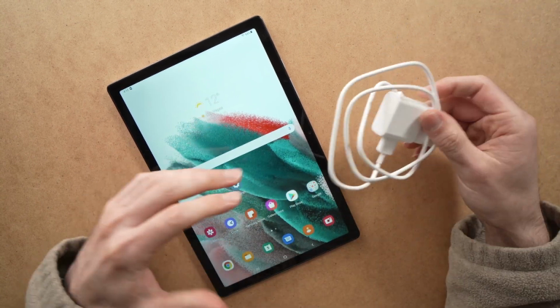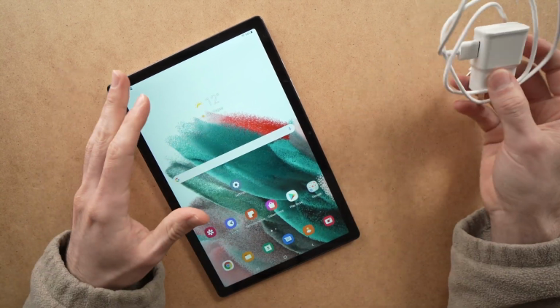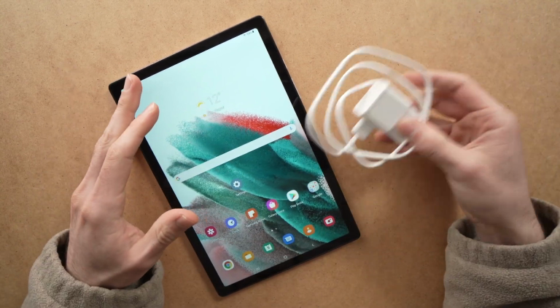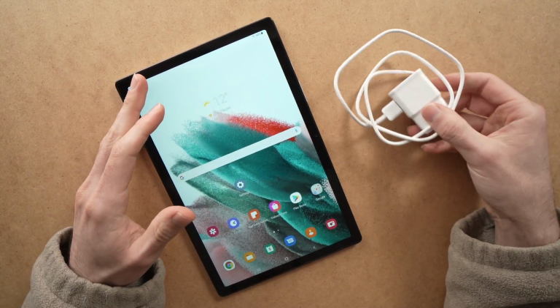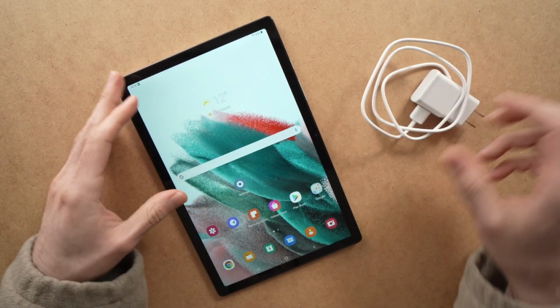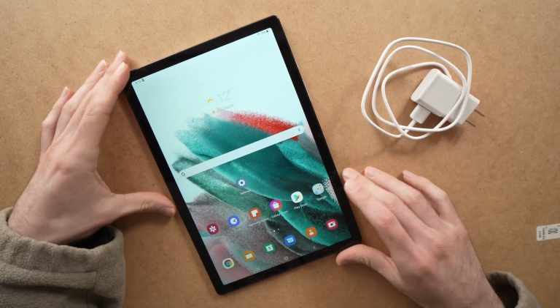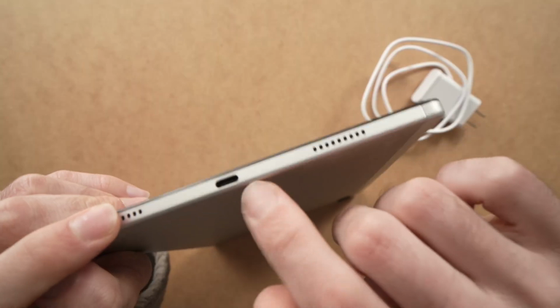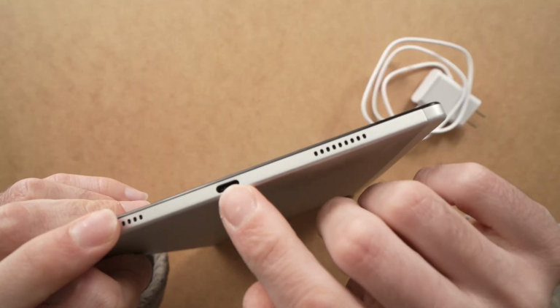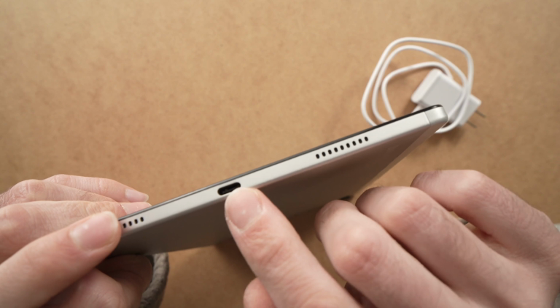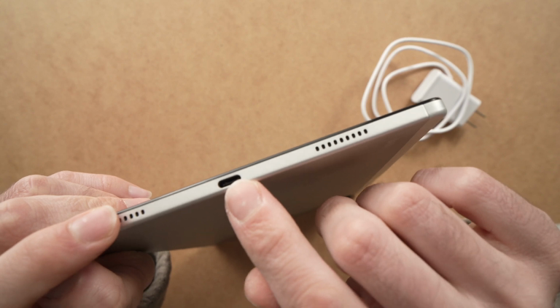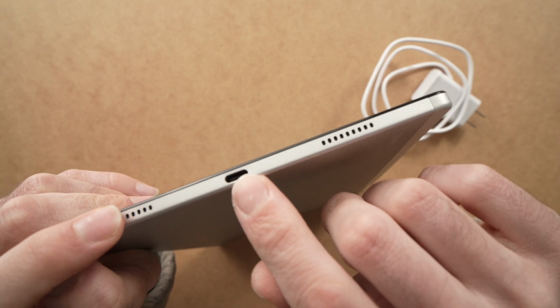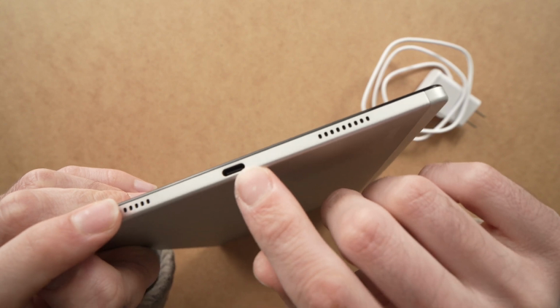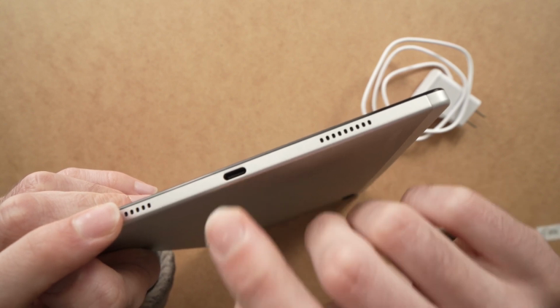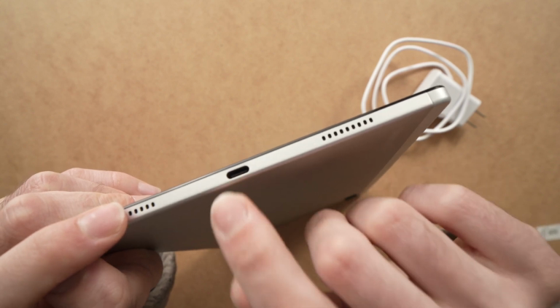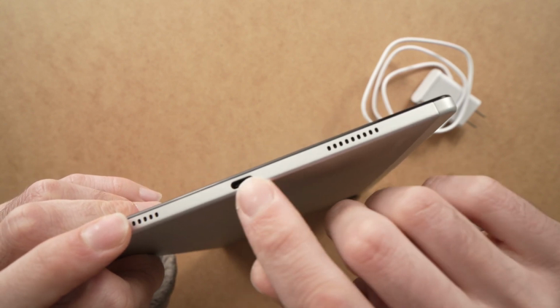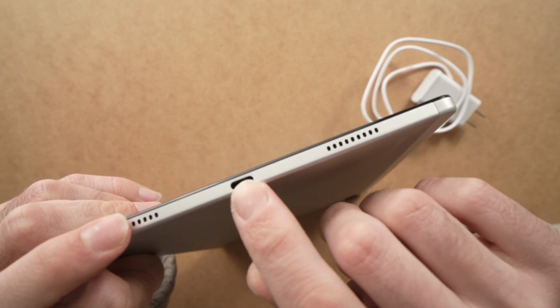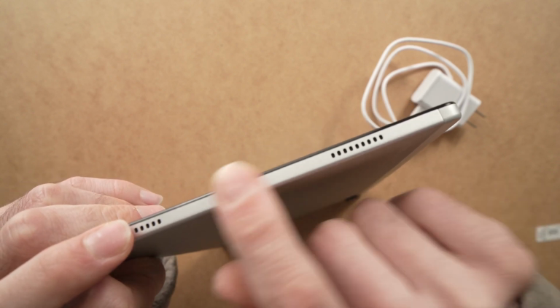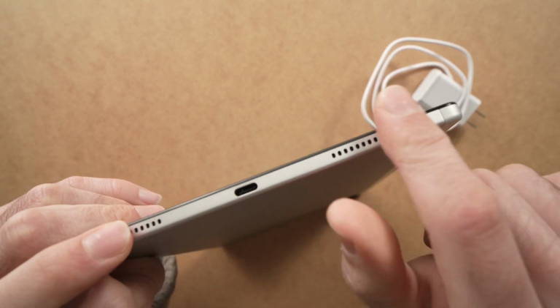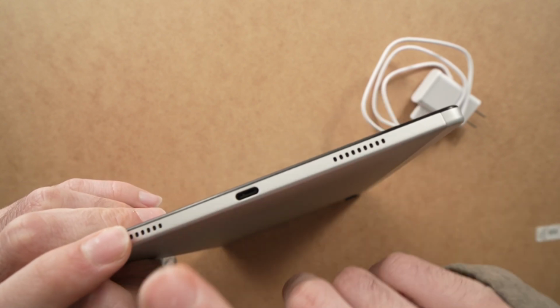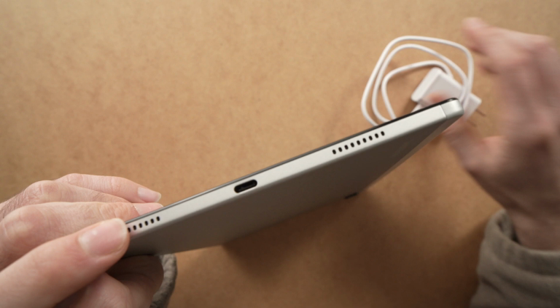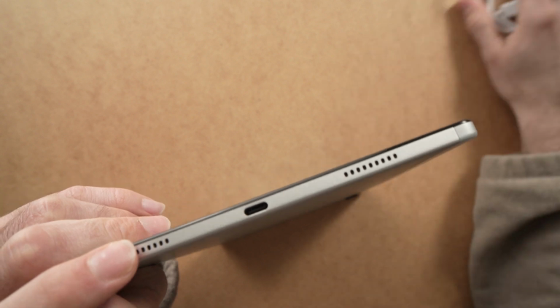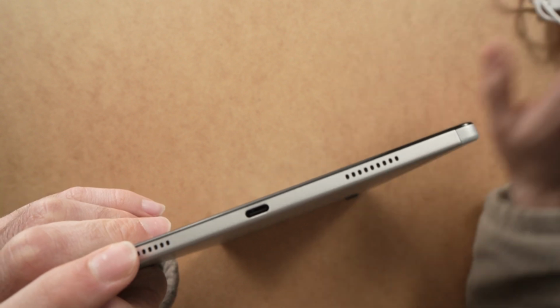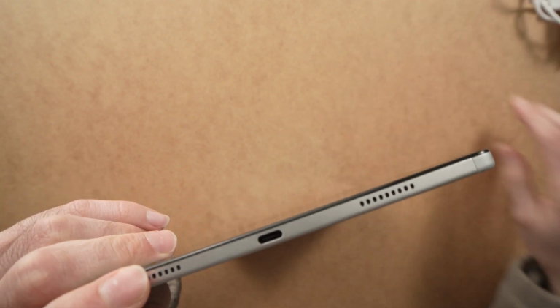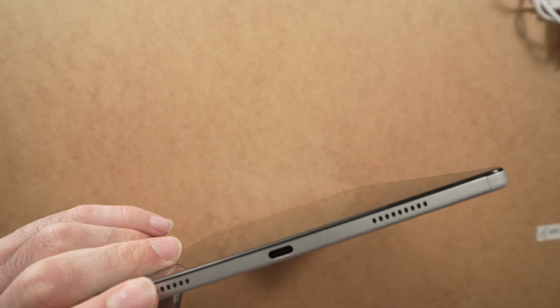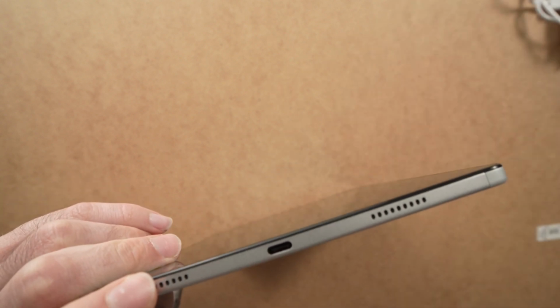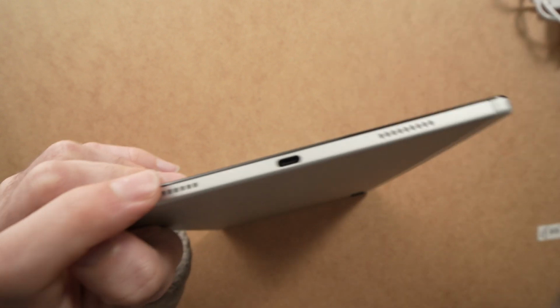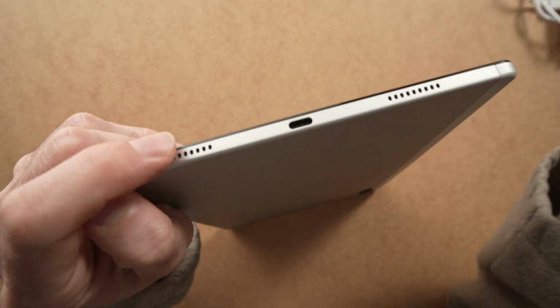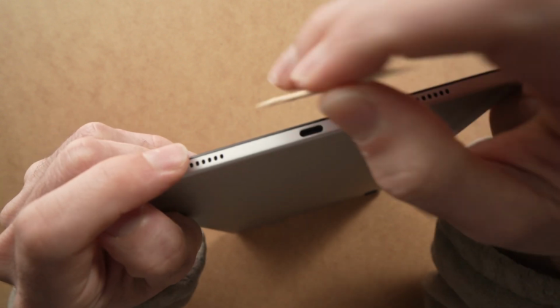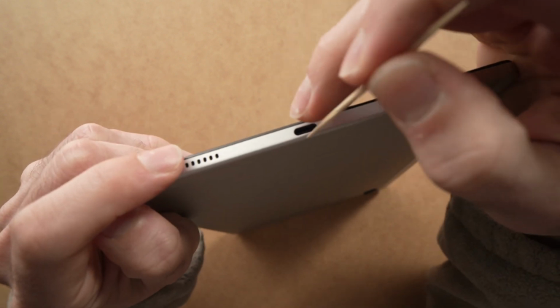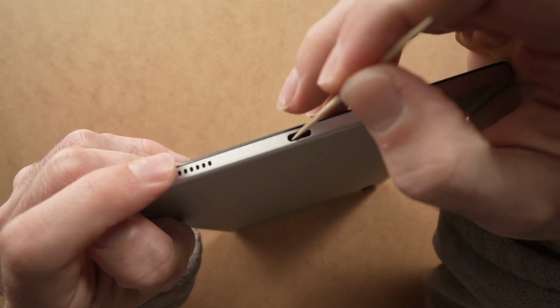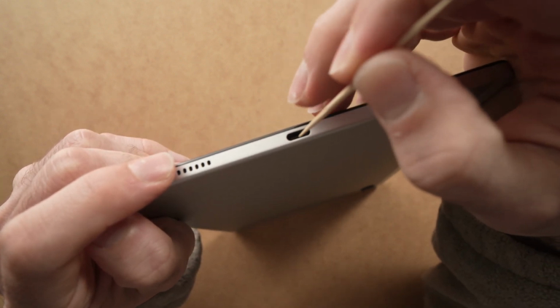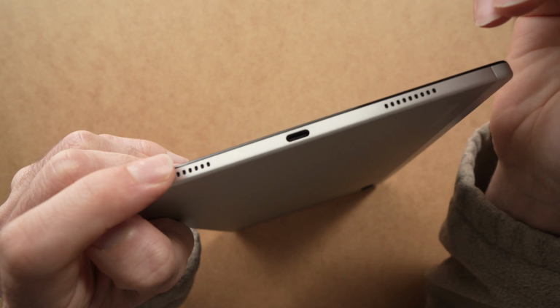If this didn't solve your problem, make sure that the charging port of your tablet doesn't have any debris inside. Sometimes there is lint because we put them in bags and dust can enter there.